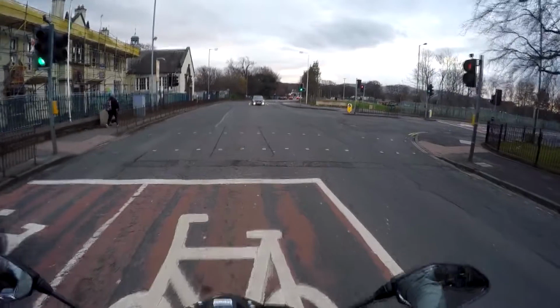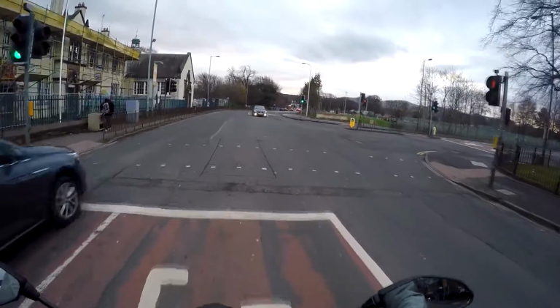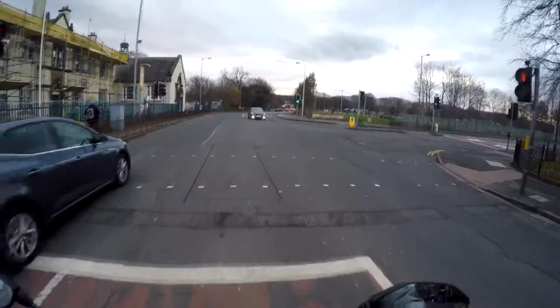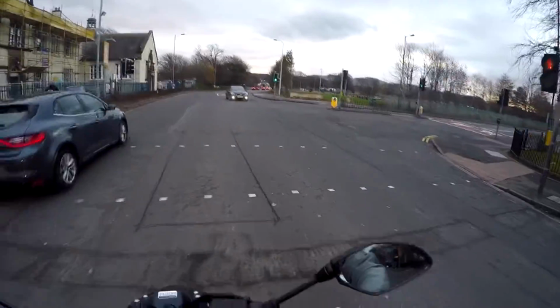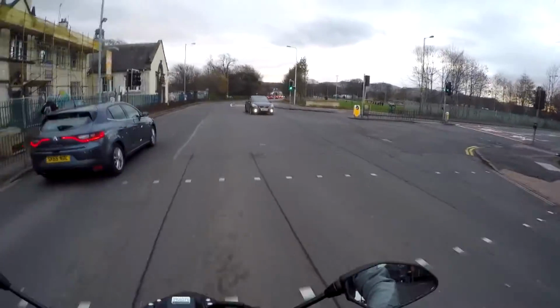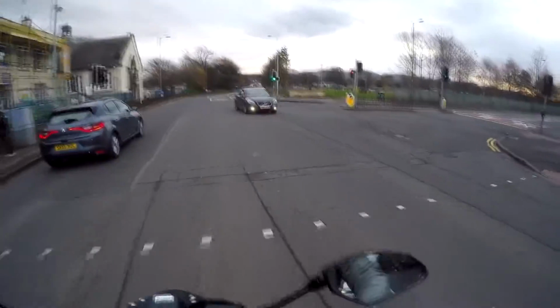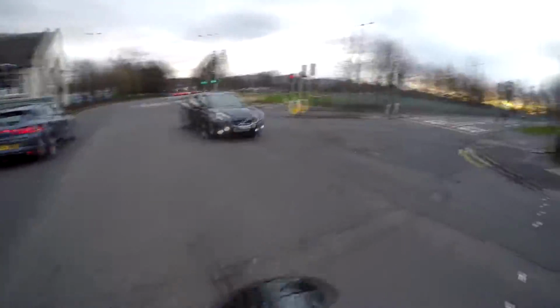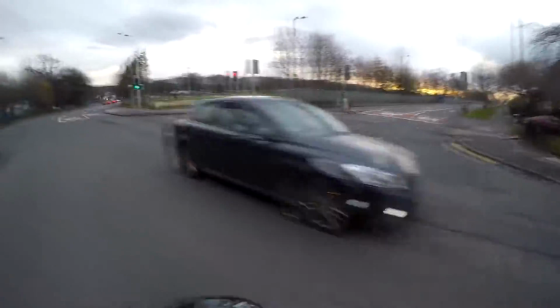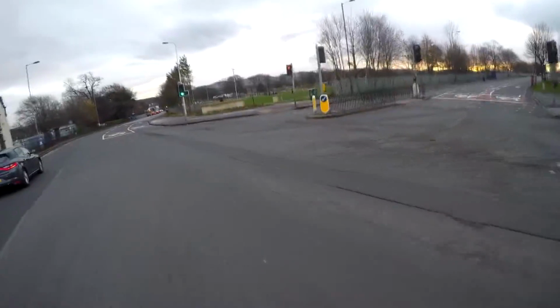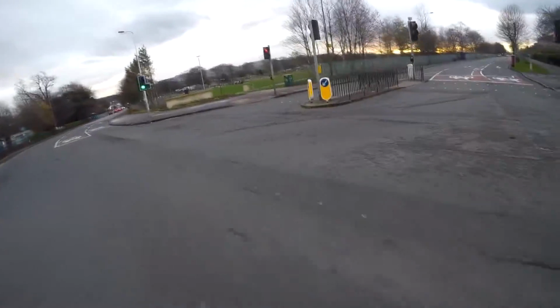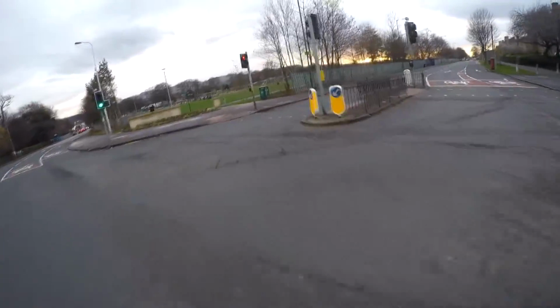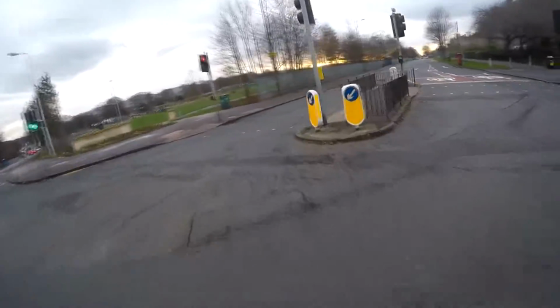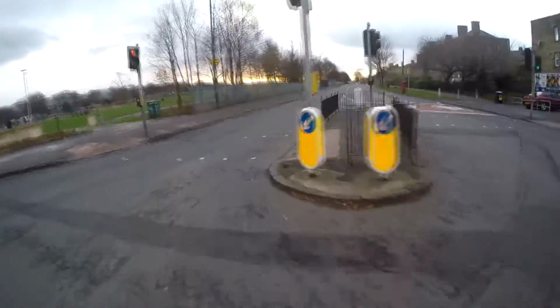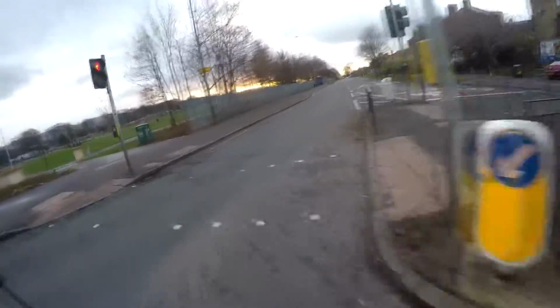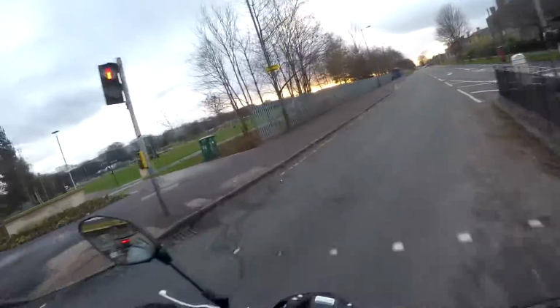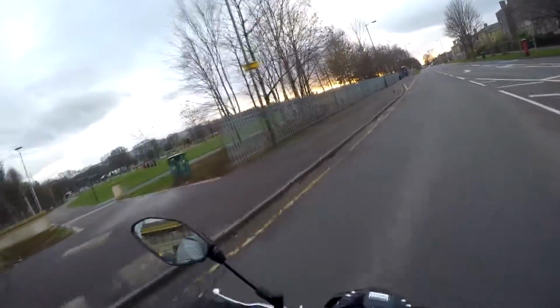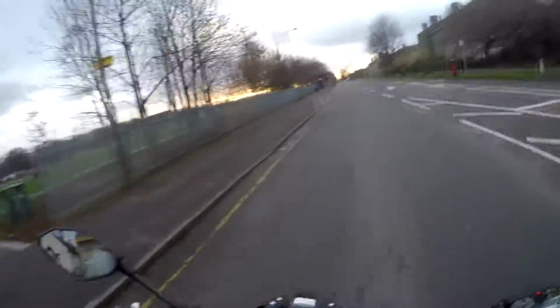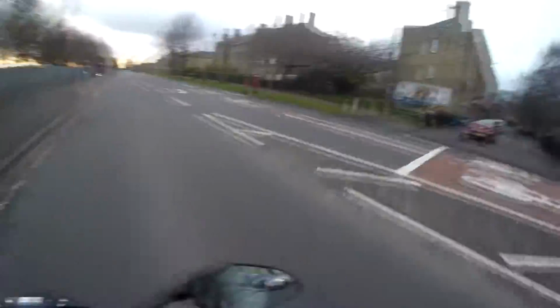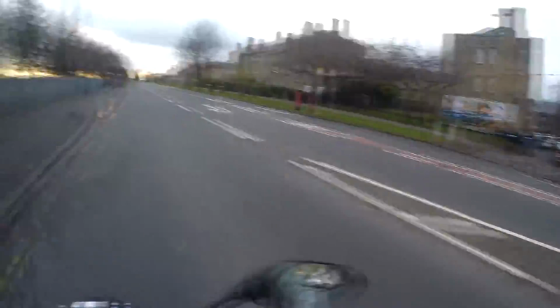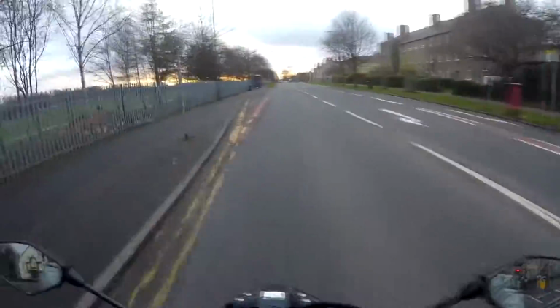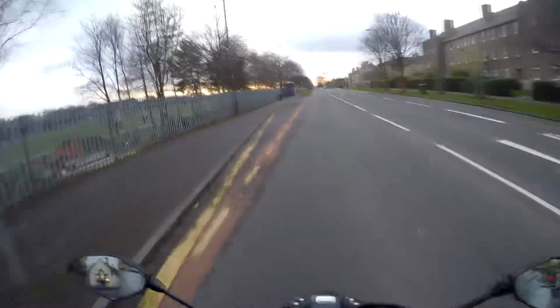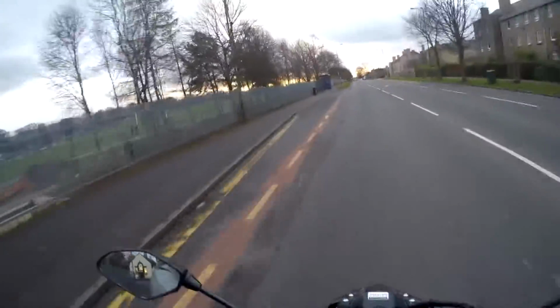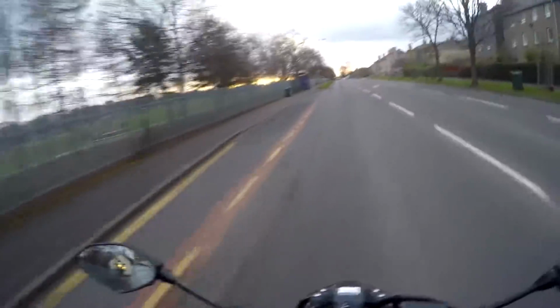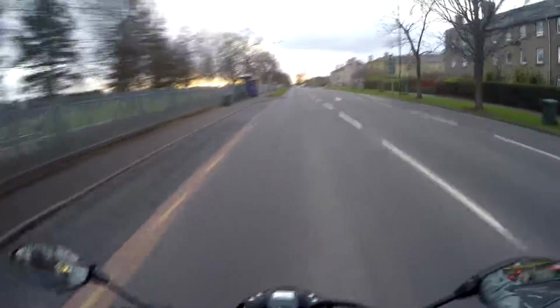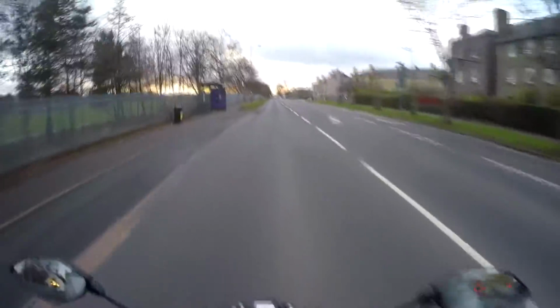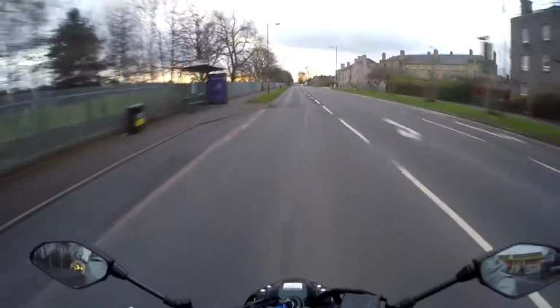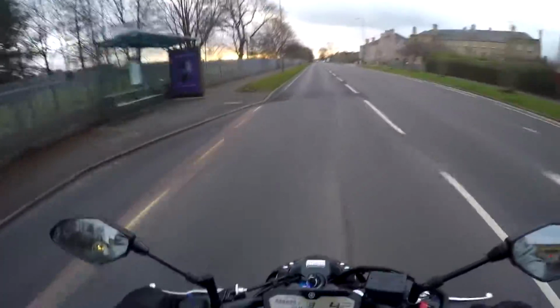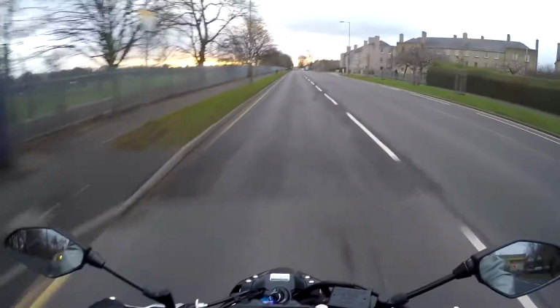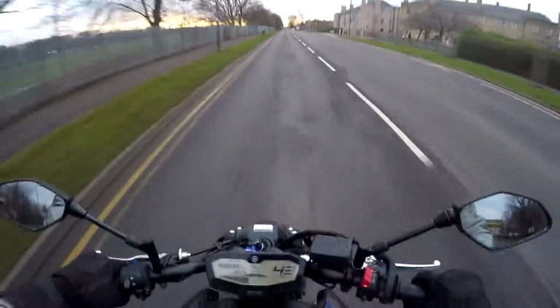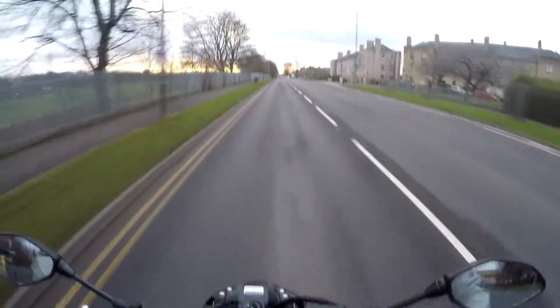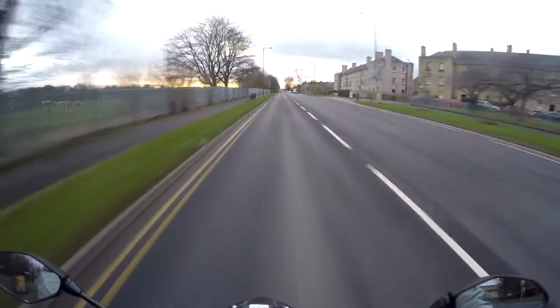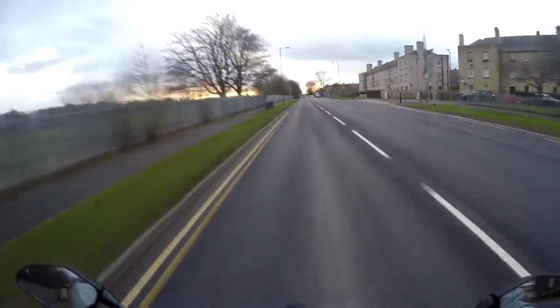Hey guys, thanks for making it to the end. This is my very first wrap done on my MT-07 and I'm actually buzzing about the colour. I know there wasn't any actual footage of the wrapping part but next time for sure I'll get that done.